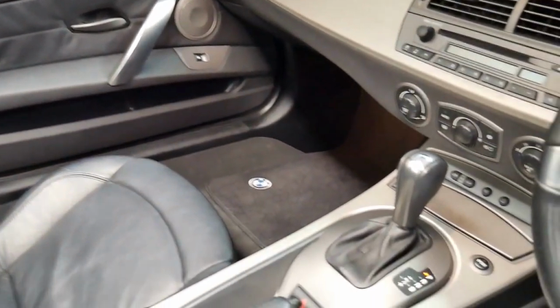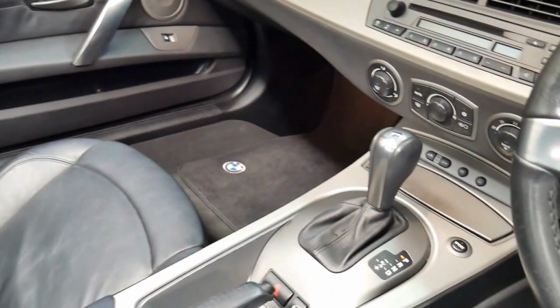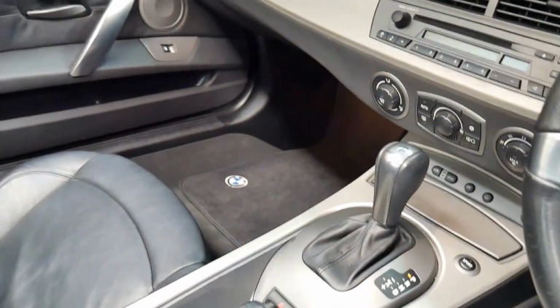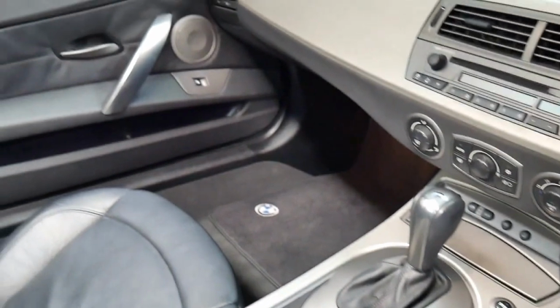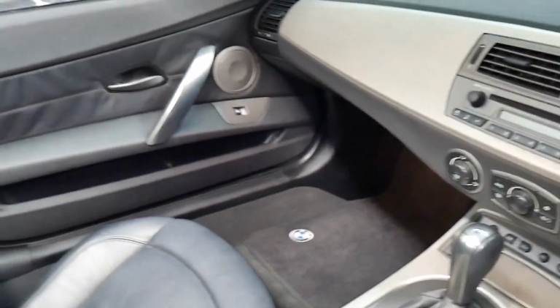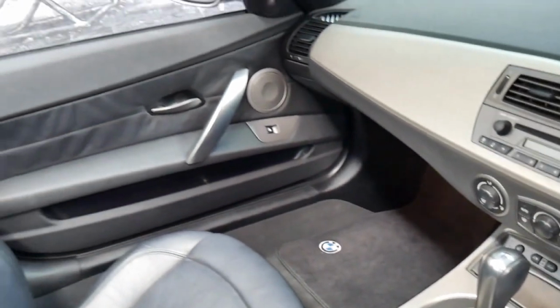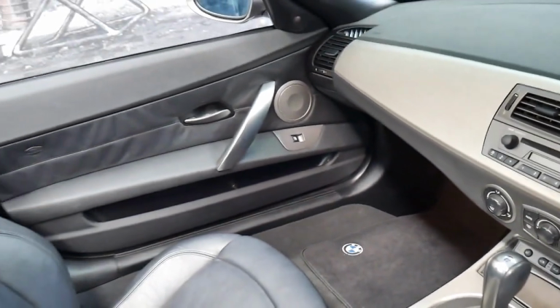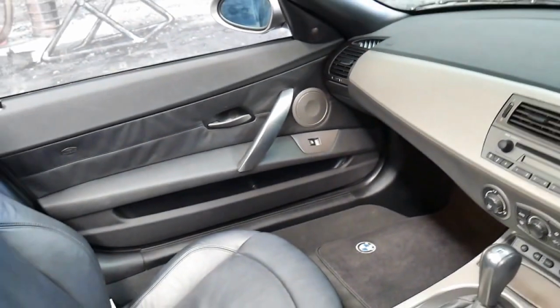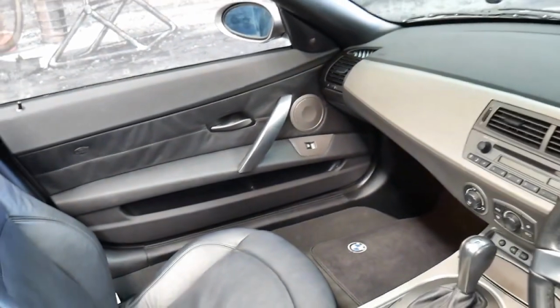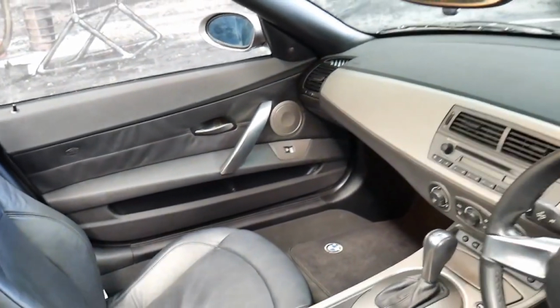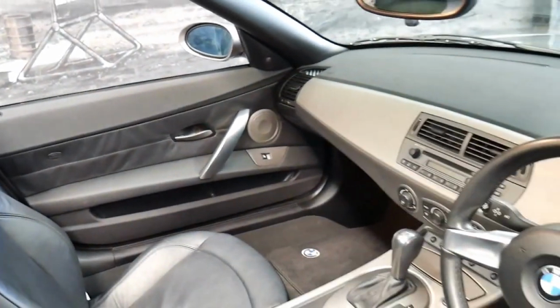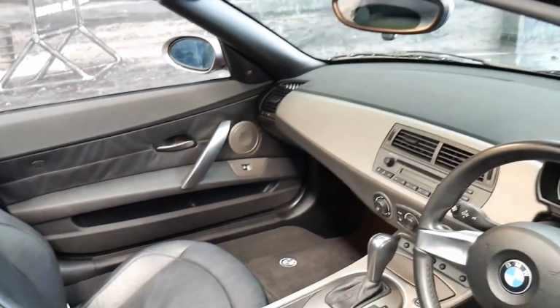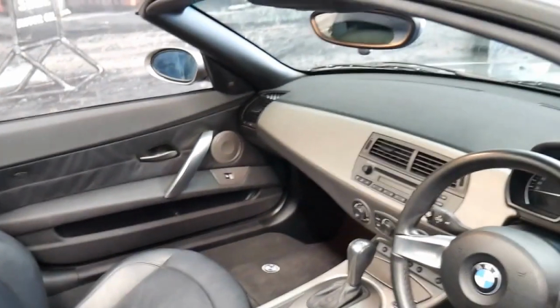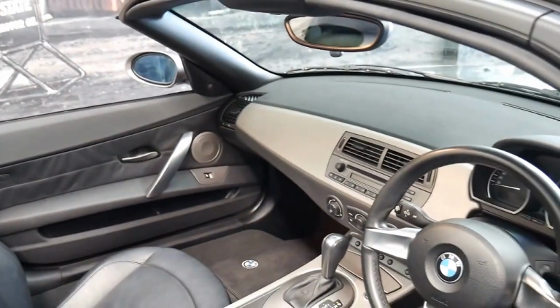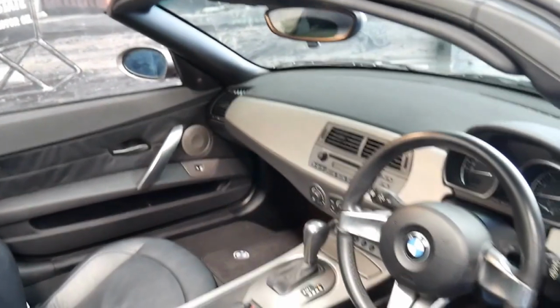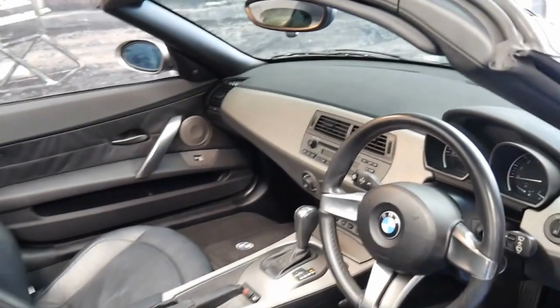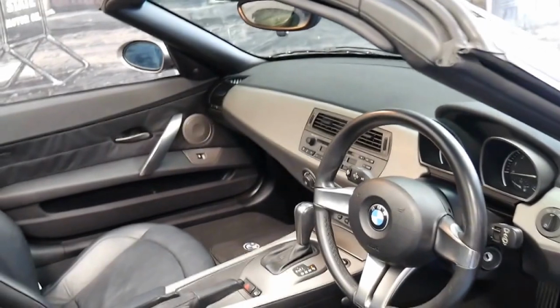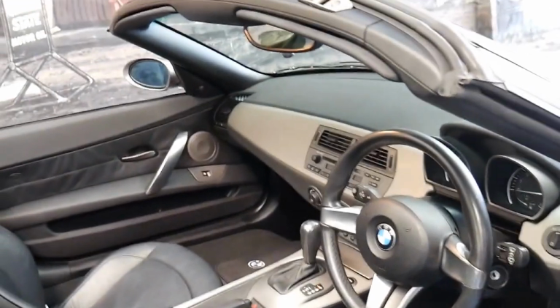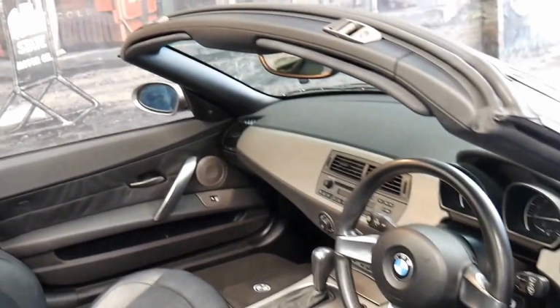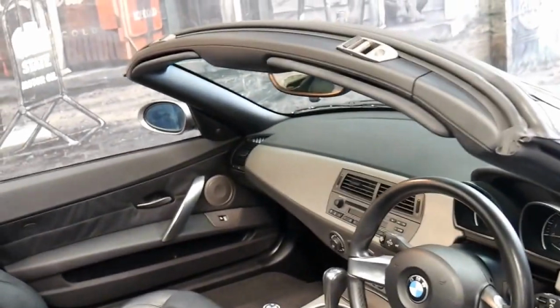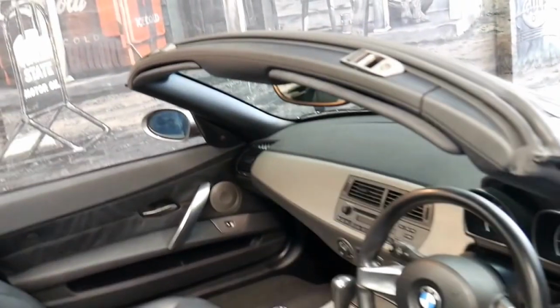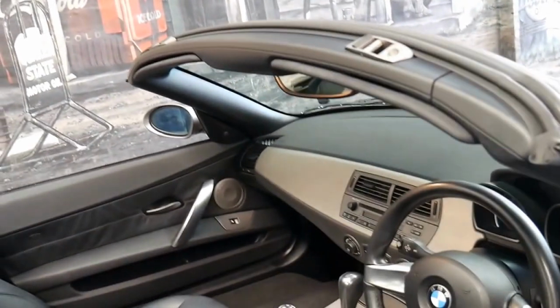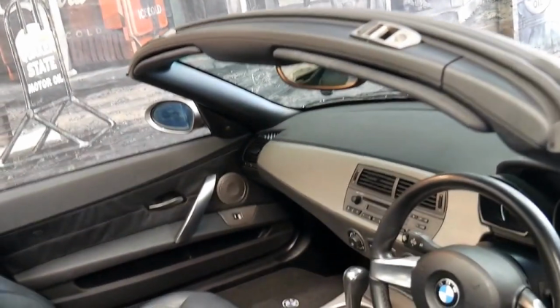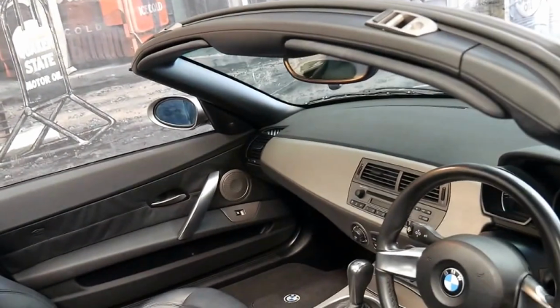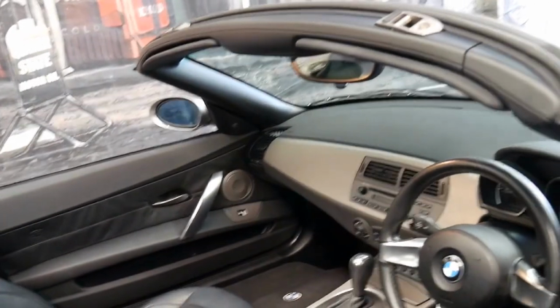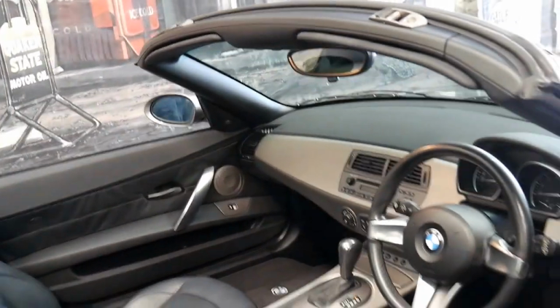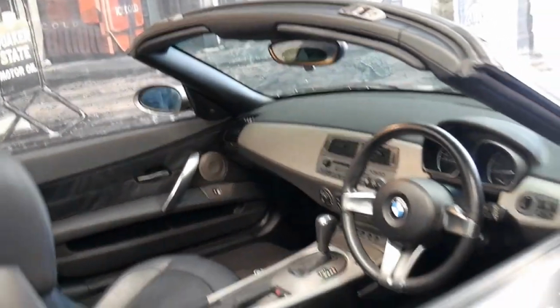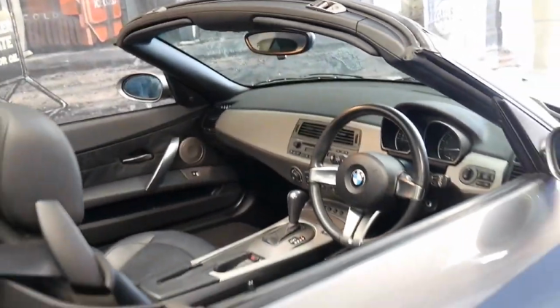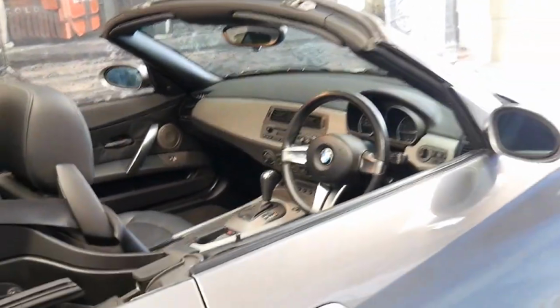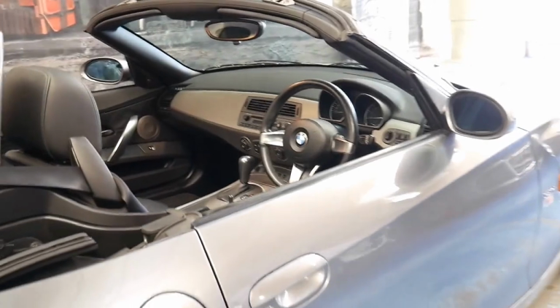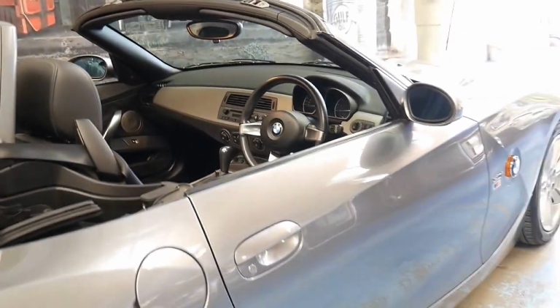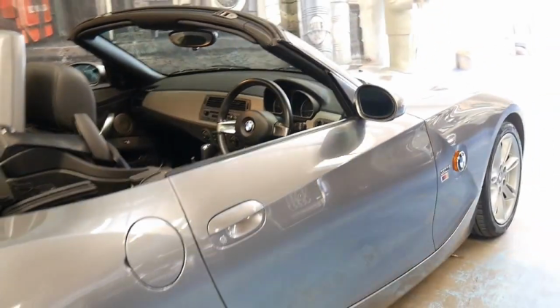It's fully automatic, it's got an electric roof which works perfectly, and it does have heated seats. It's also got a very nice set of Pirelli tyres.